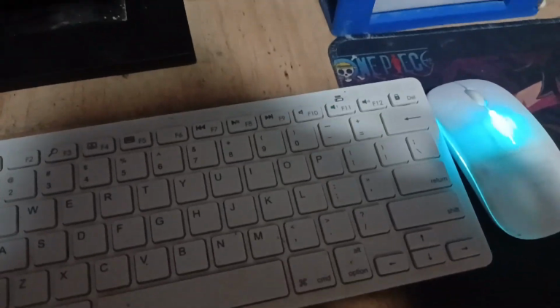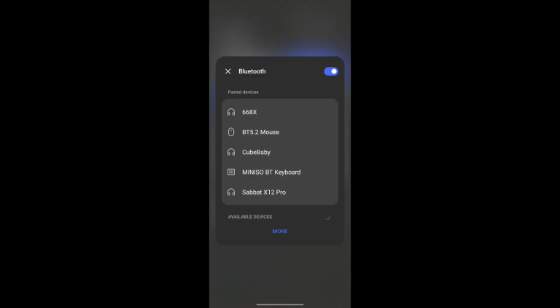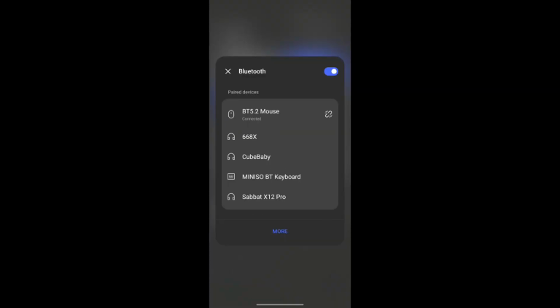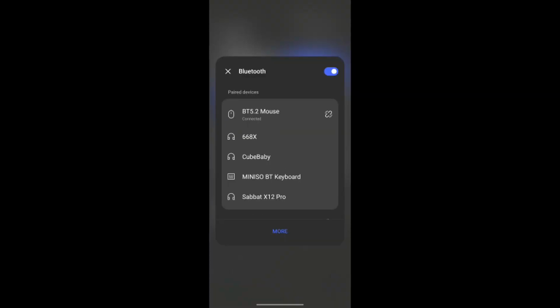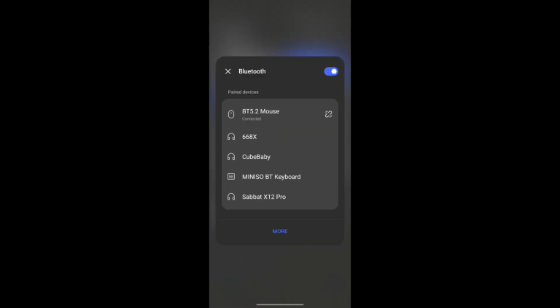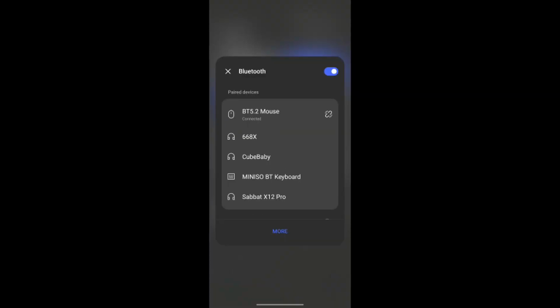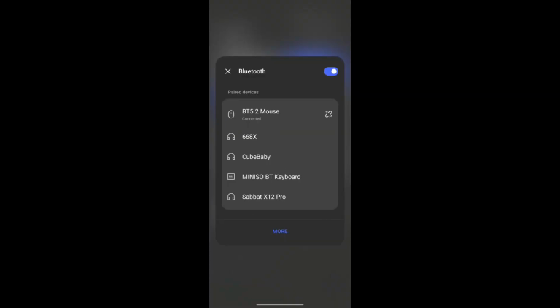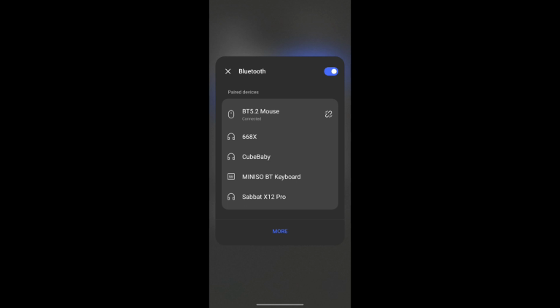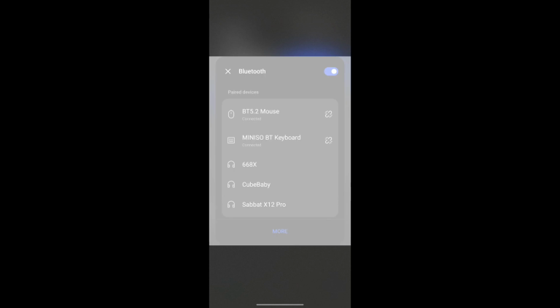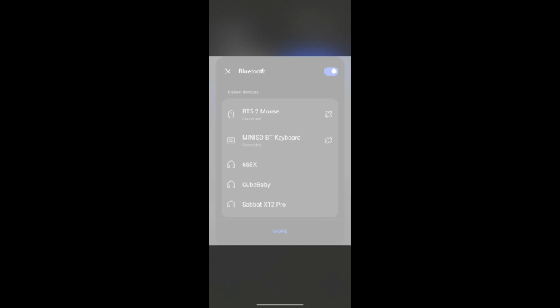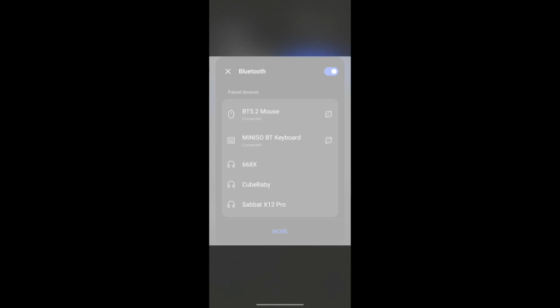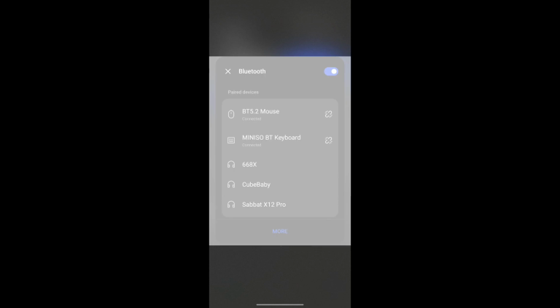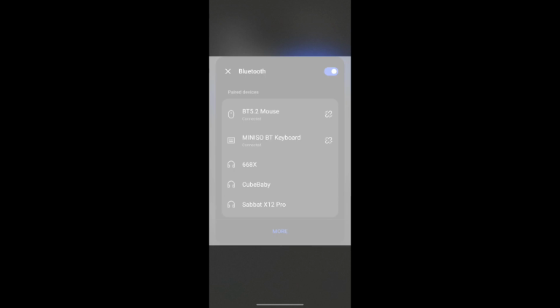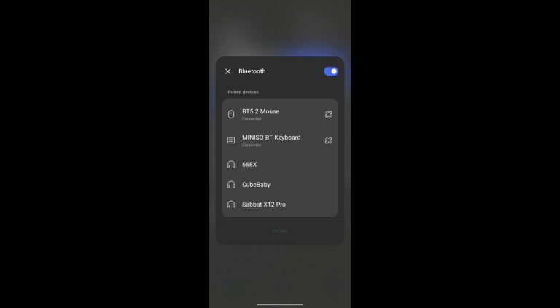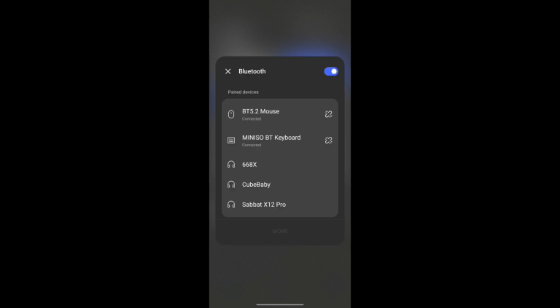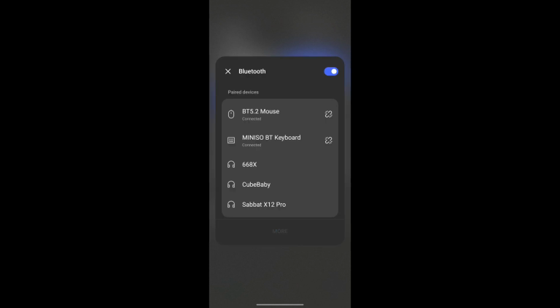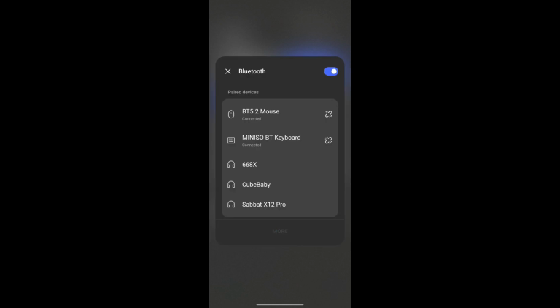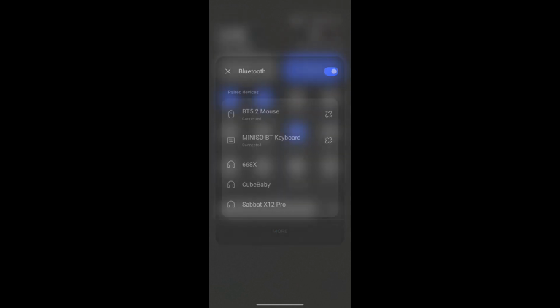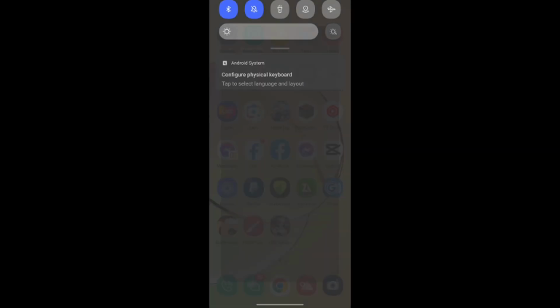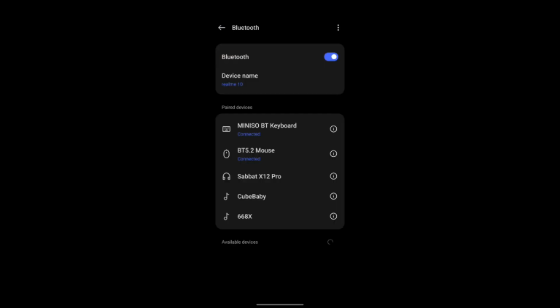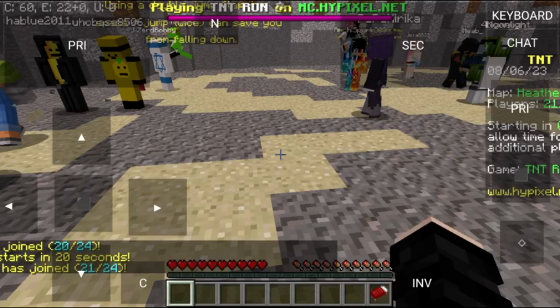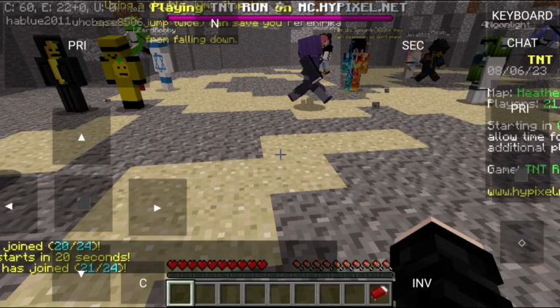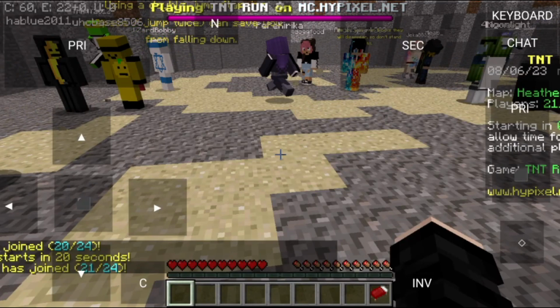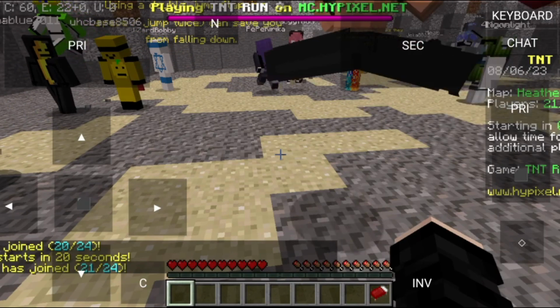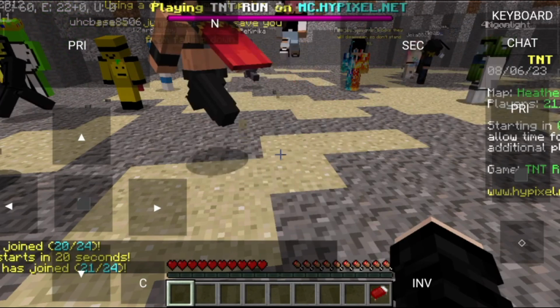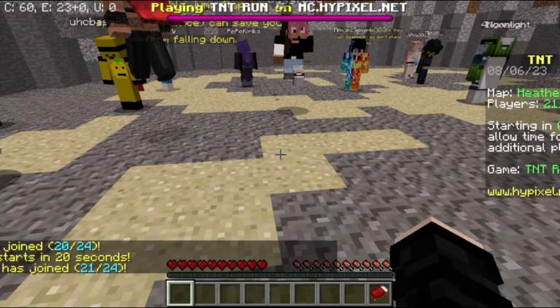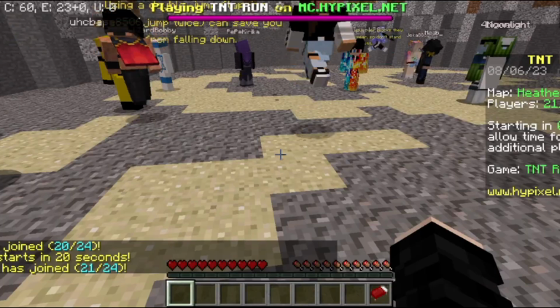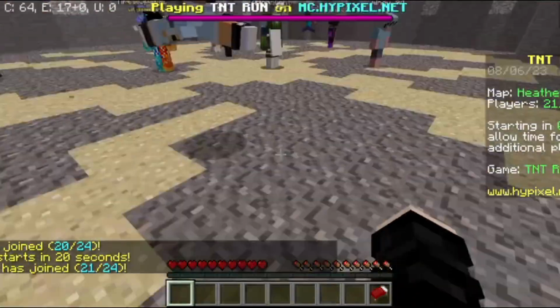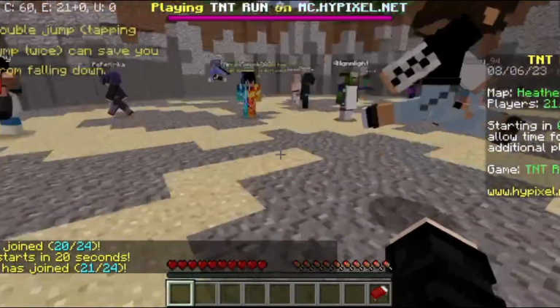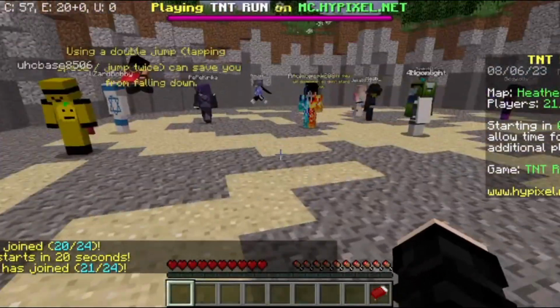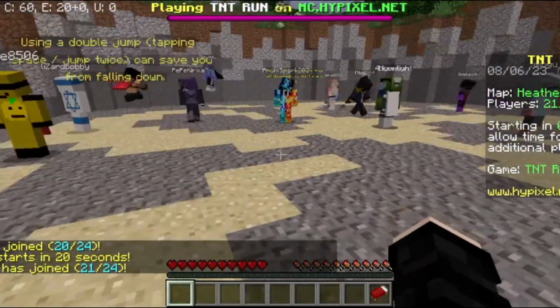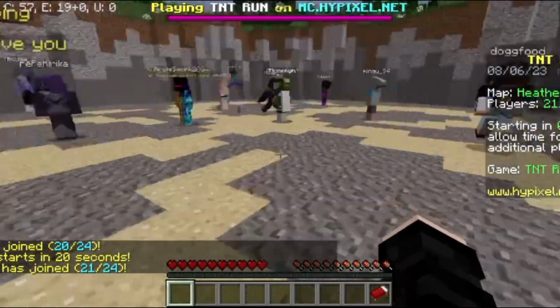Now turn on Bluetooth and connect the mouse and keyboard. Here I am on Hypixel testing the mouse and keyboard.